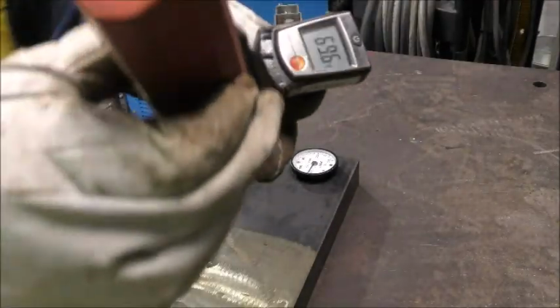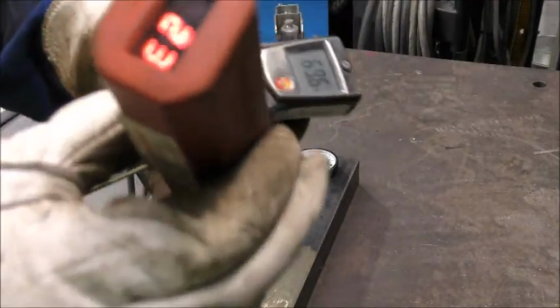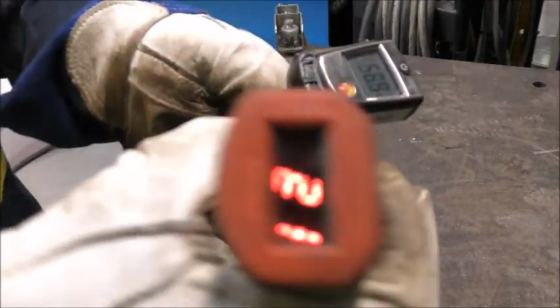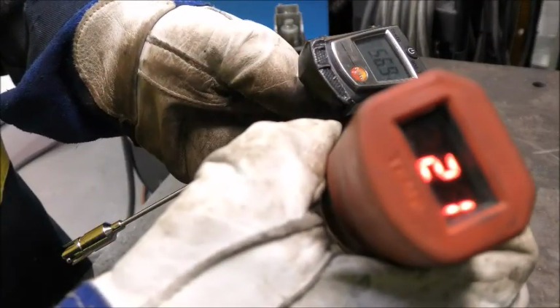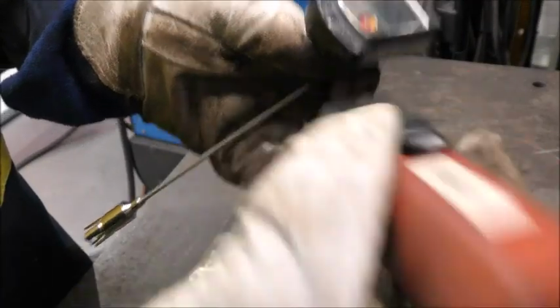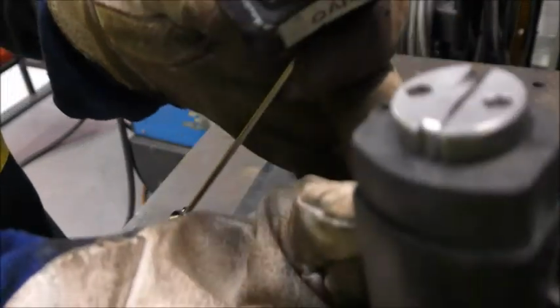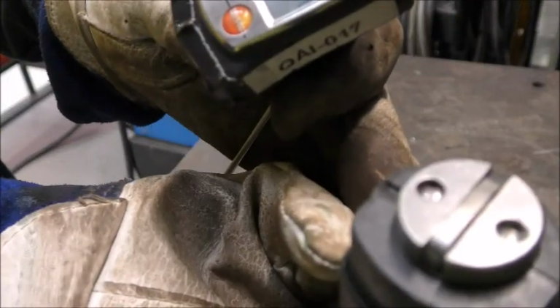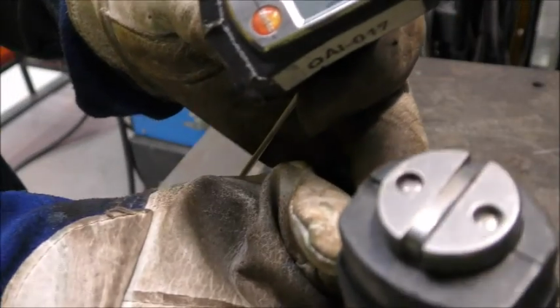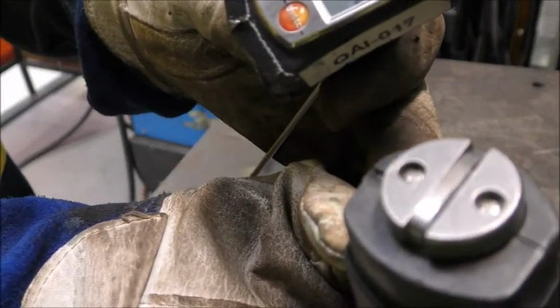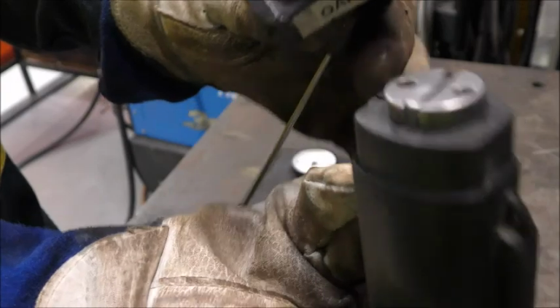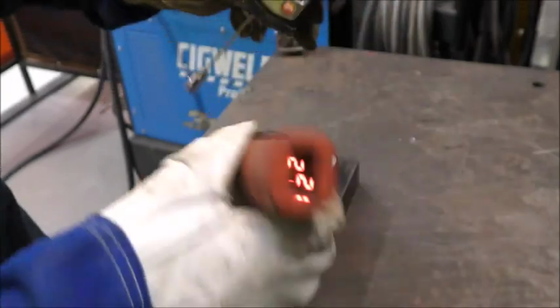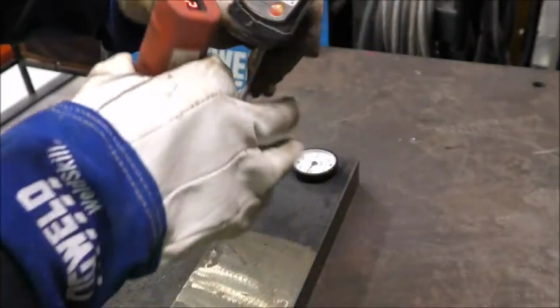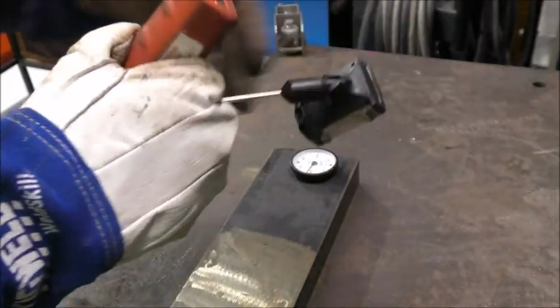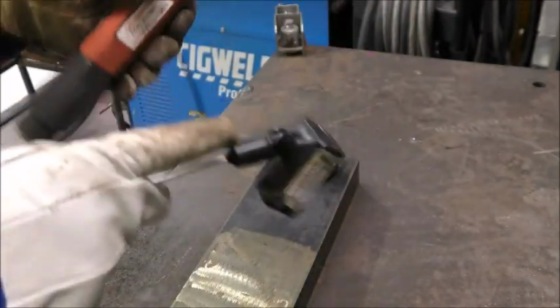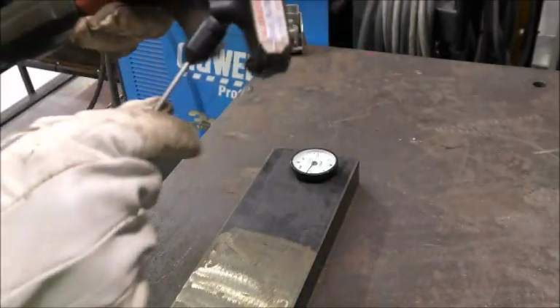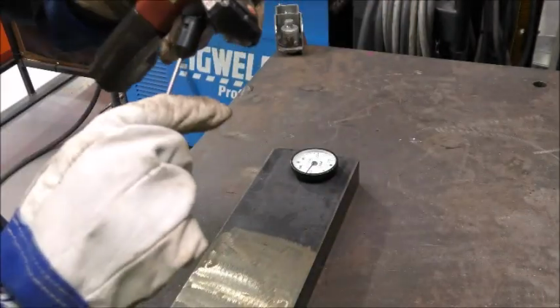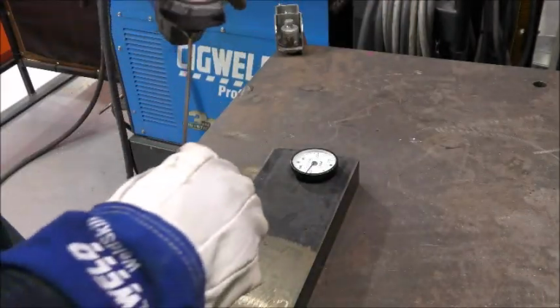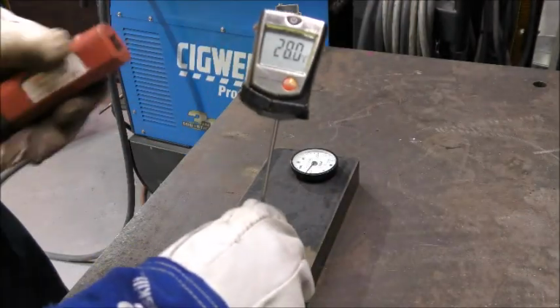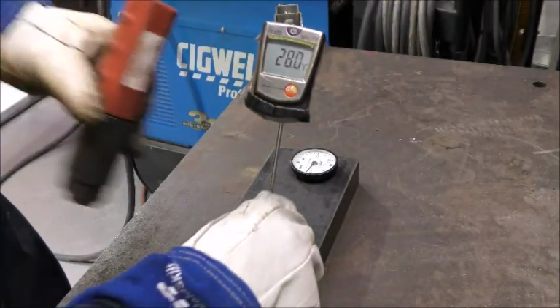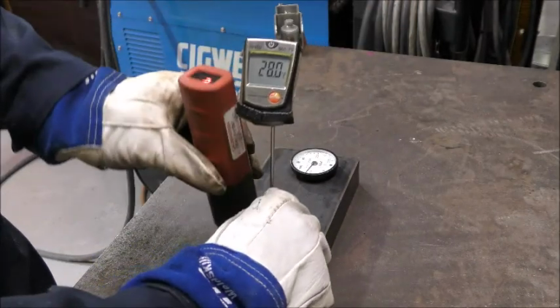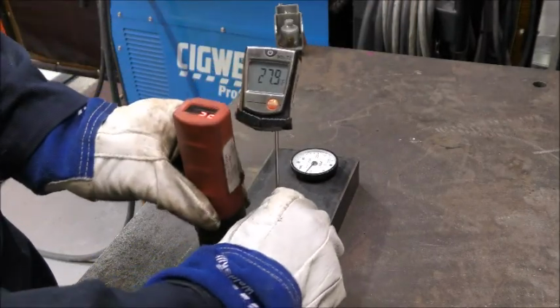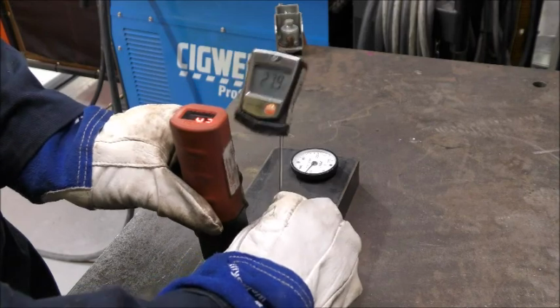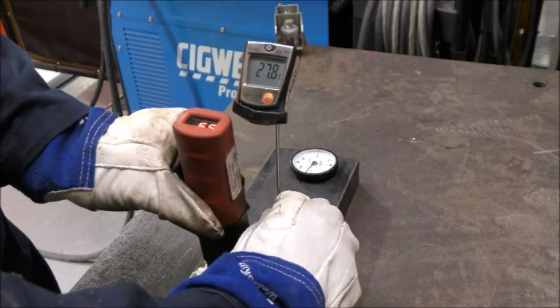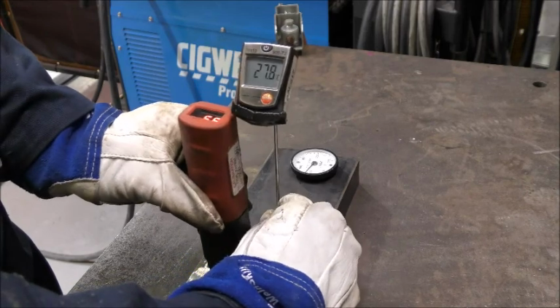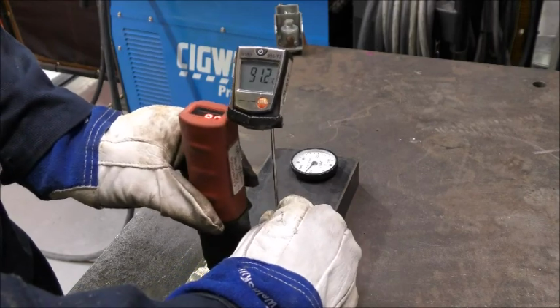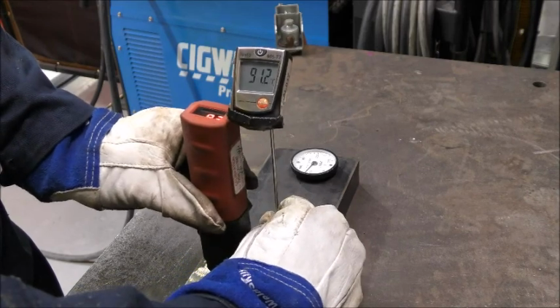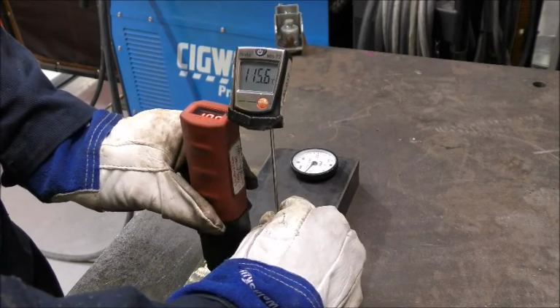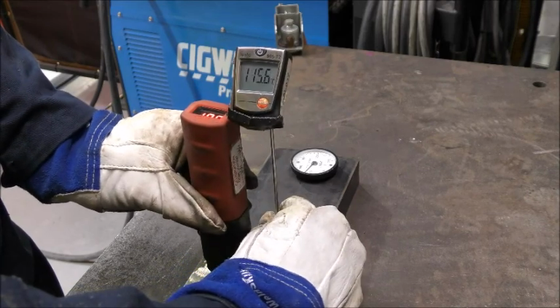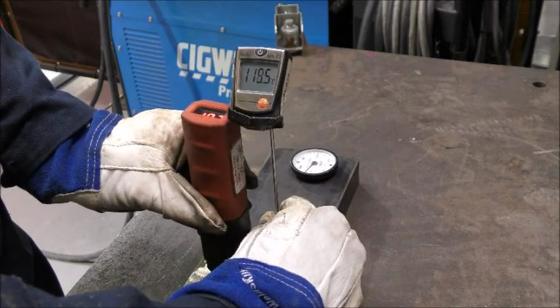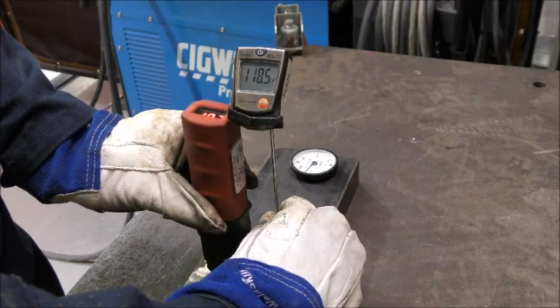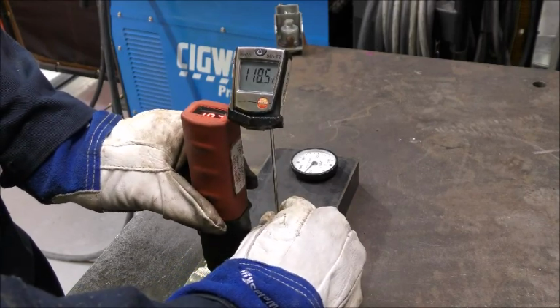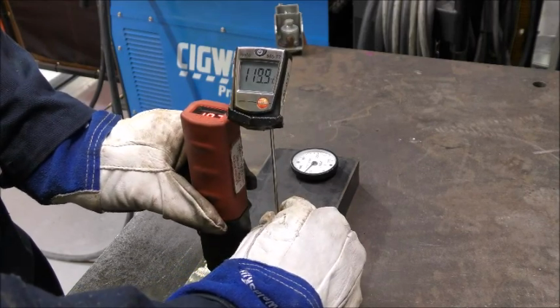This is another type of digital contact thermometer. Again it has a thin metal strip which must contact the job. Depending on the quality of the thermometer, the speed, range, and accuracy can differ greatly.